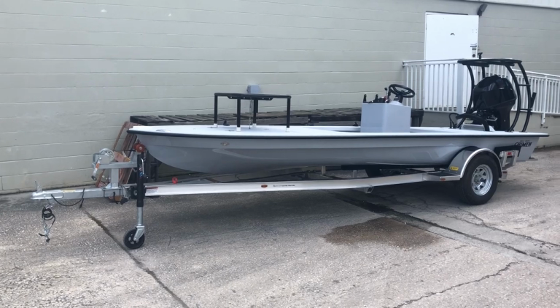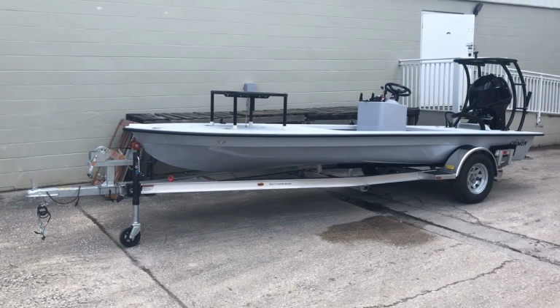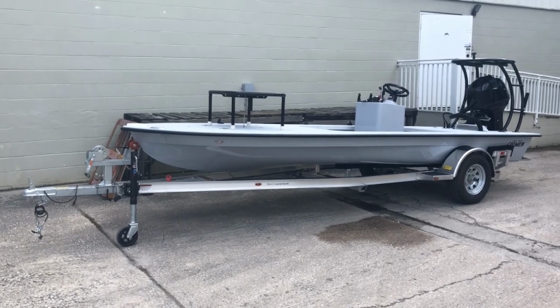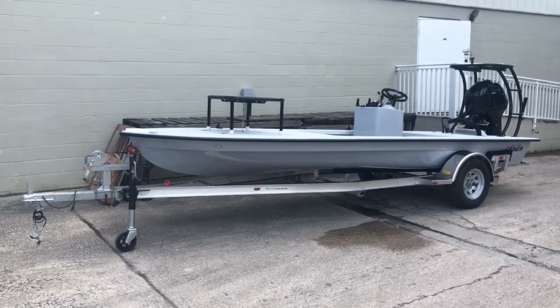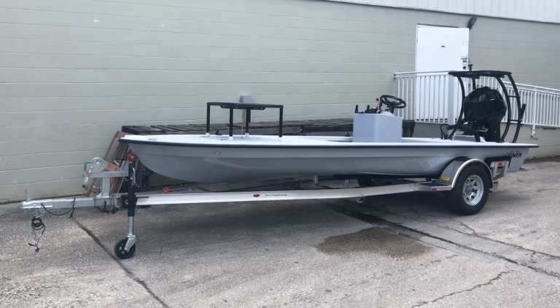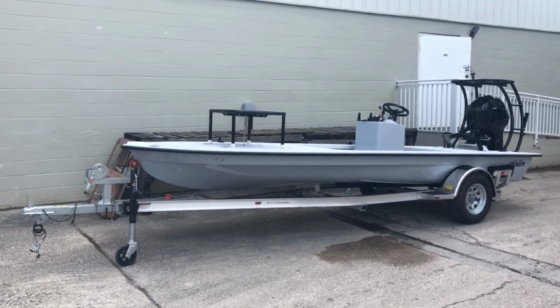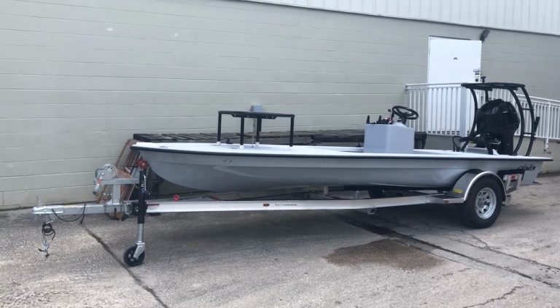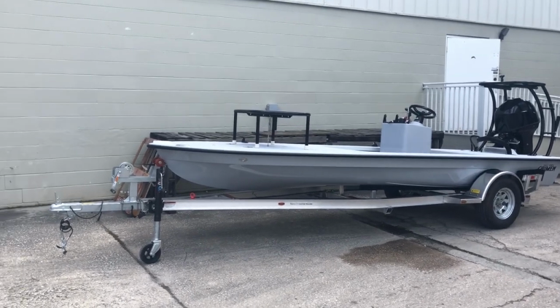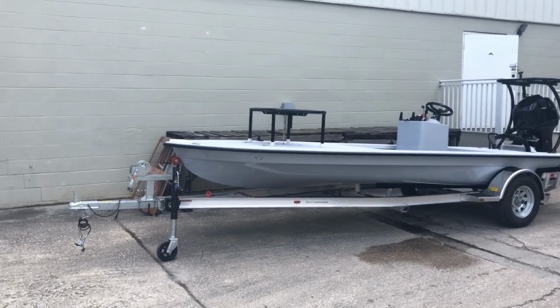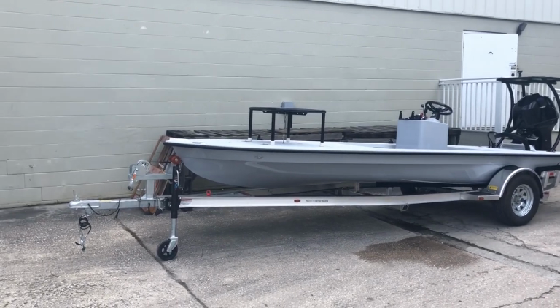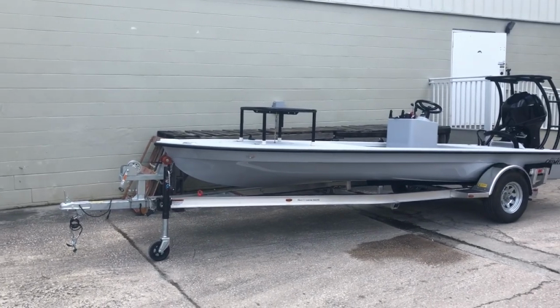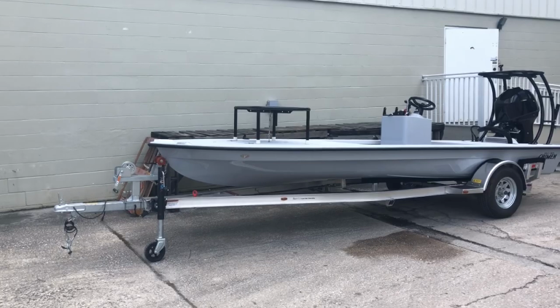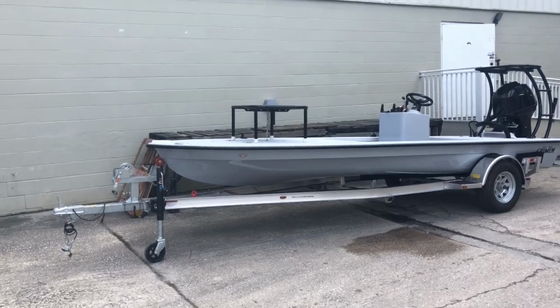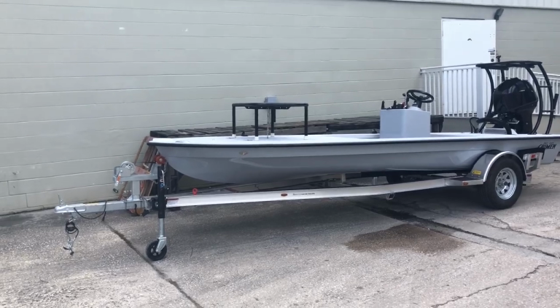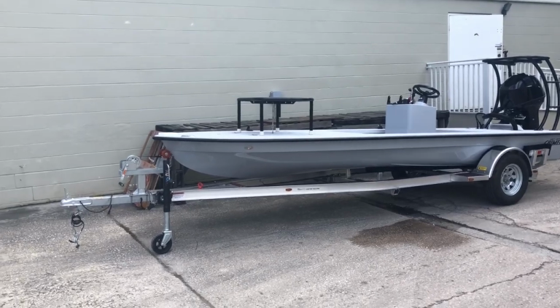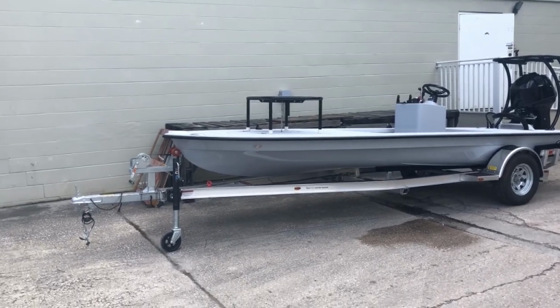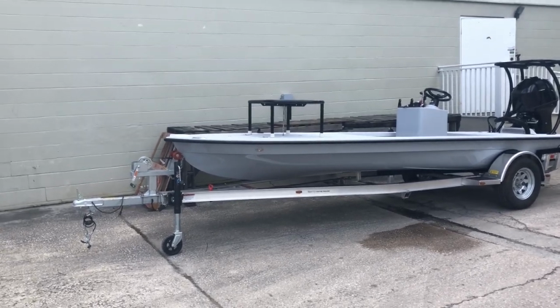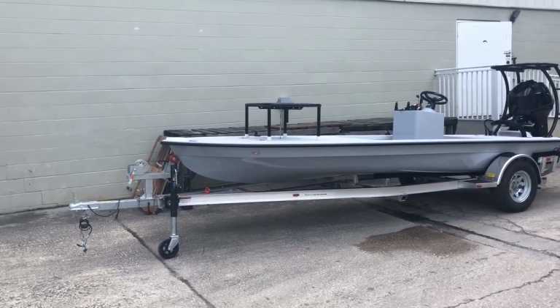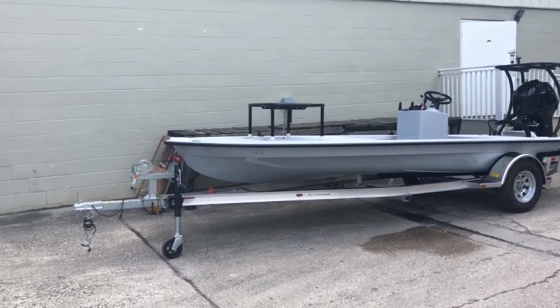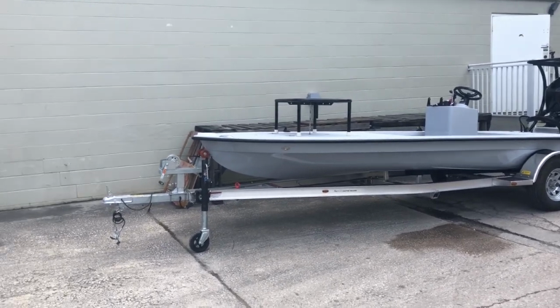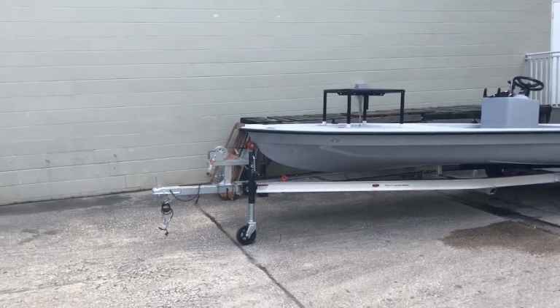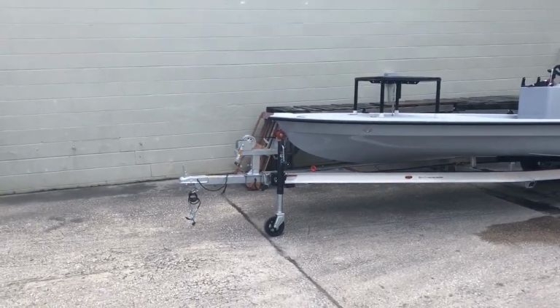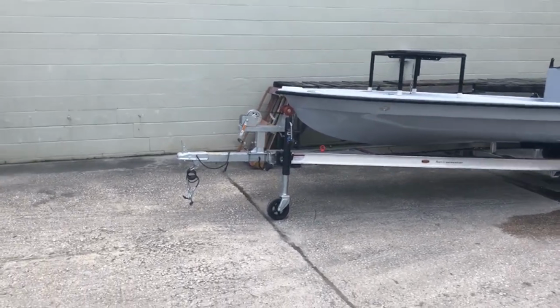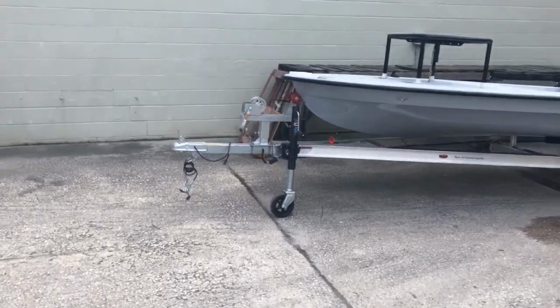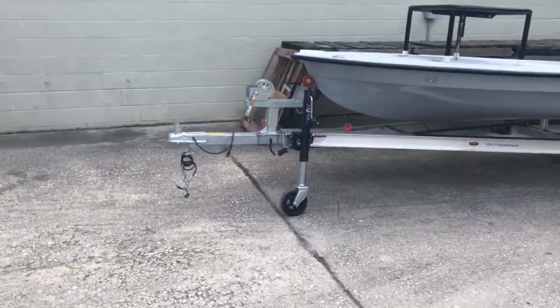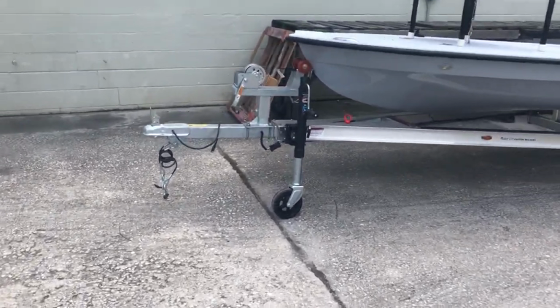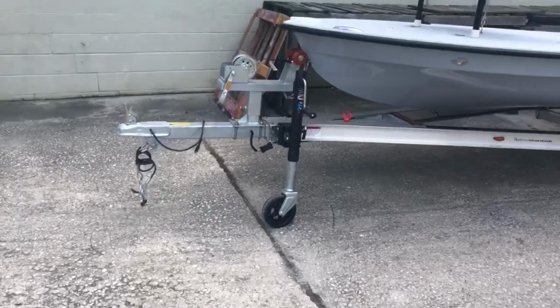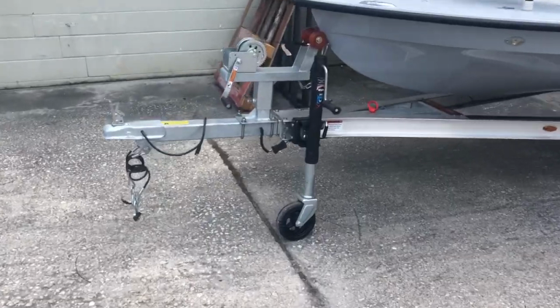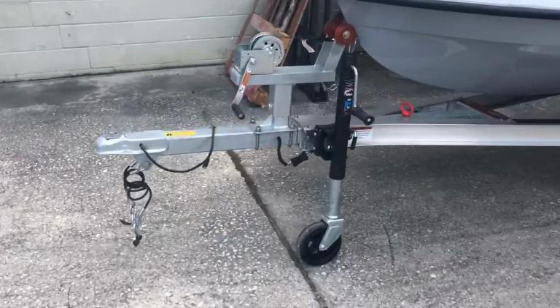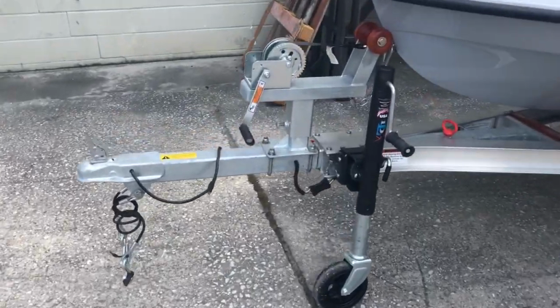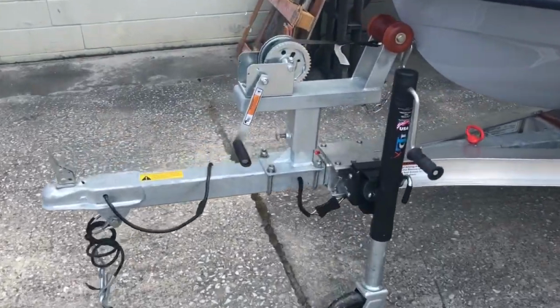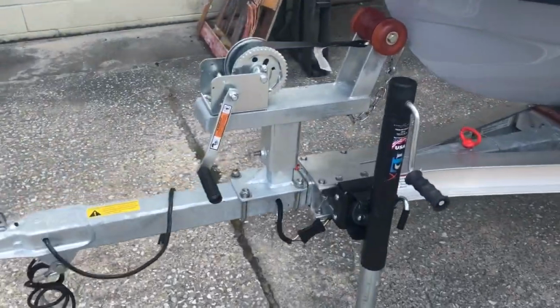Hey guys, what's going on, it's Kevin. We got a 2019 Cayman Light here on the Ramblin trailer, with the little breakaway trailer going on right there.